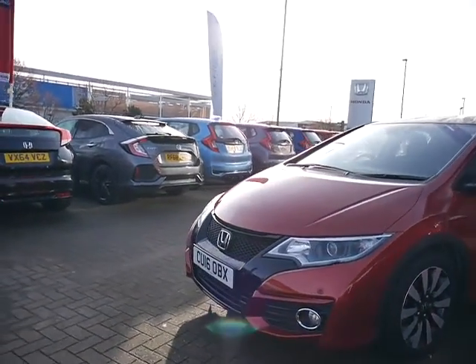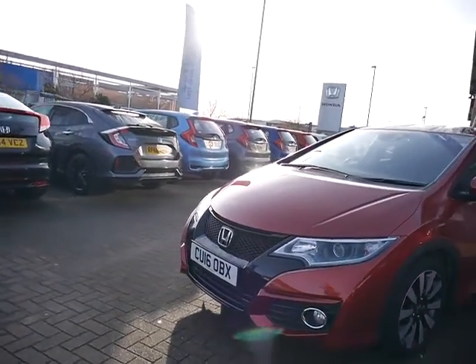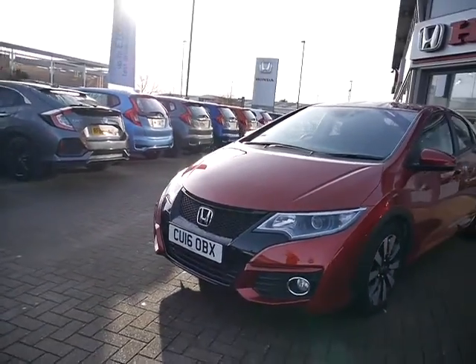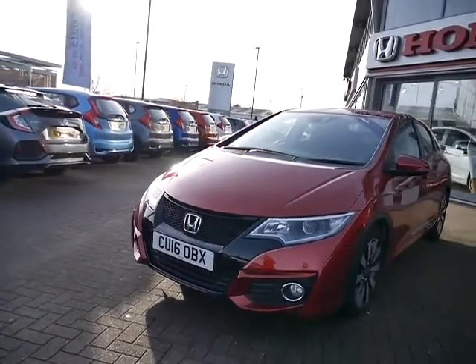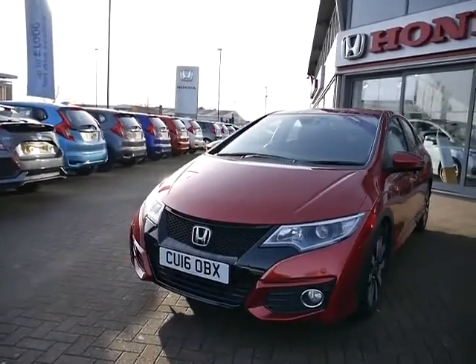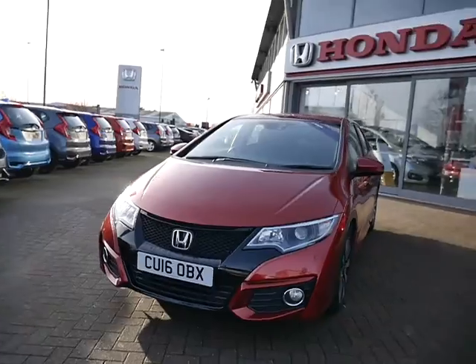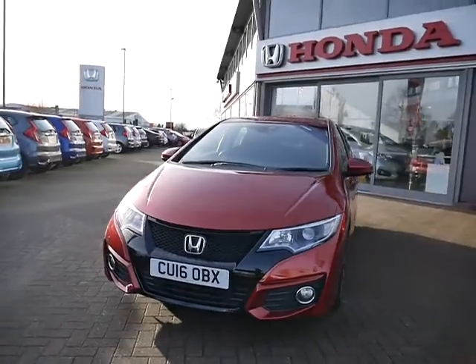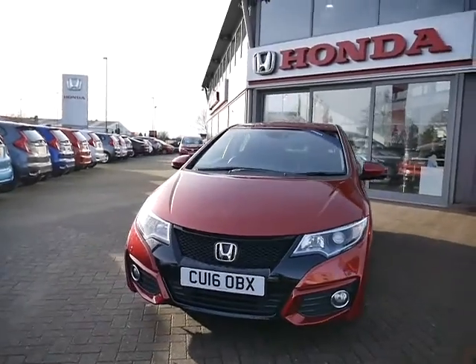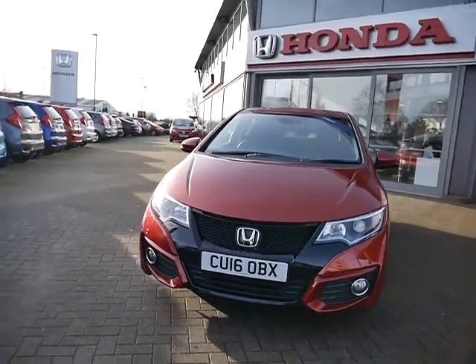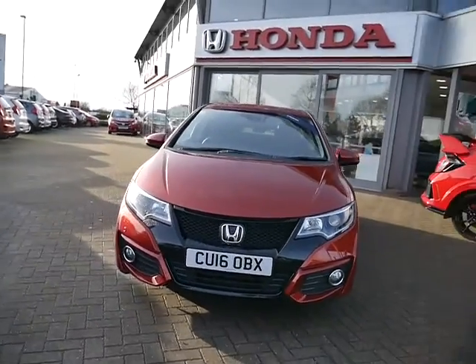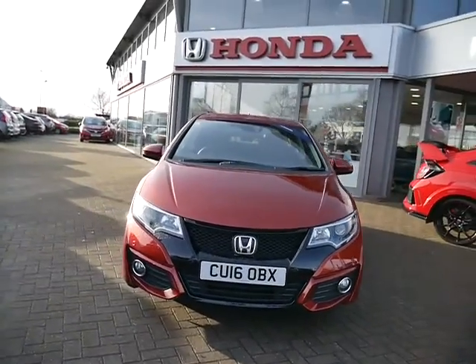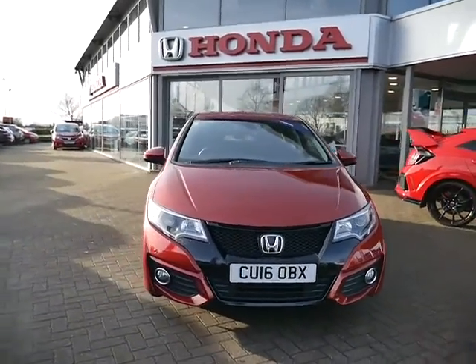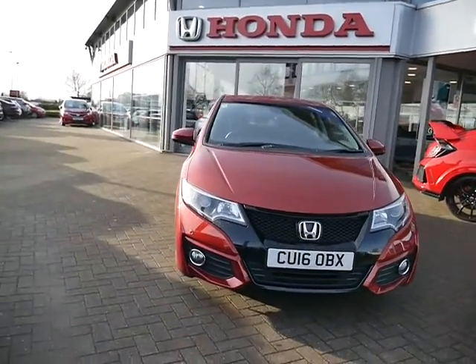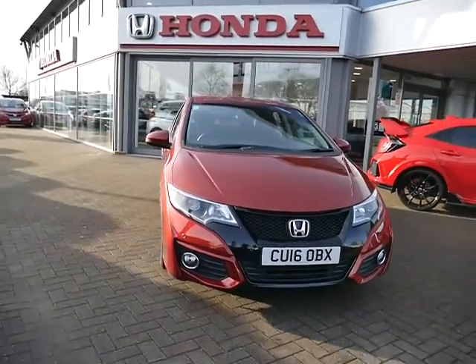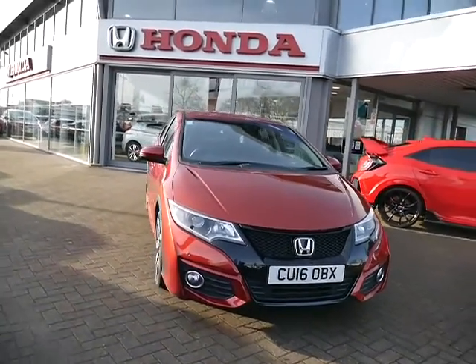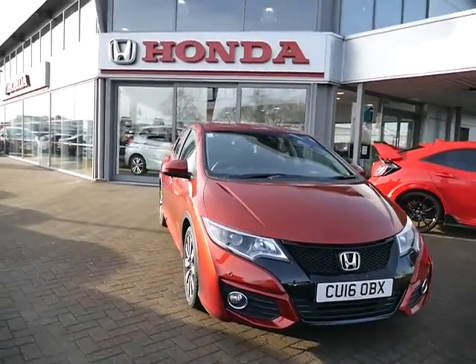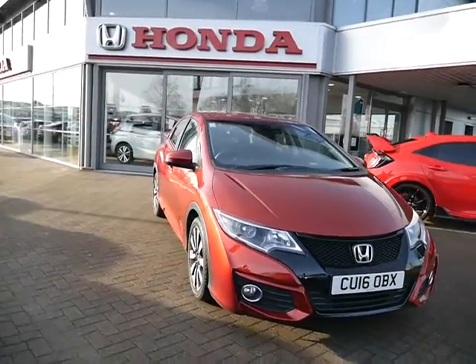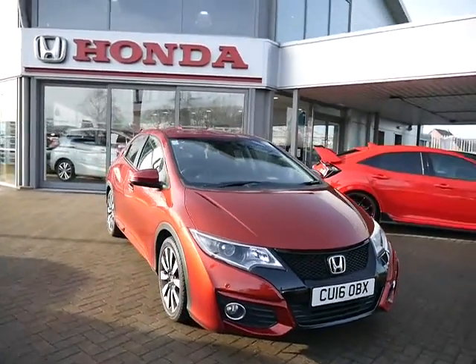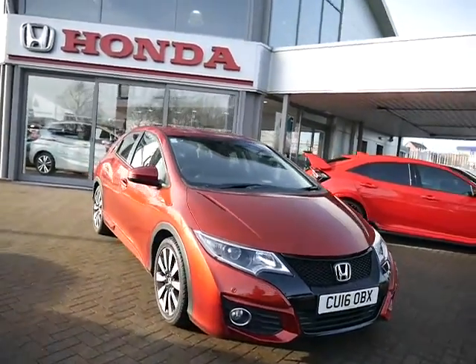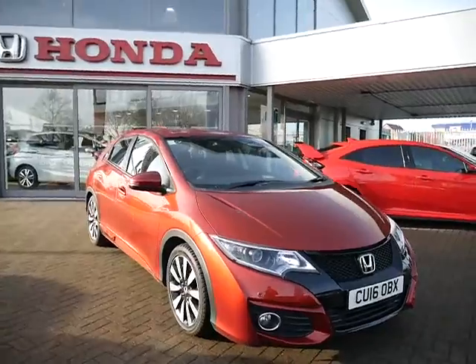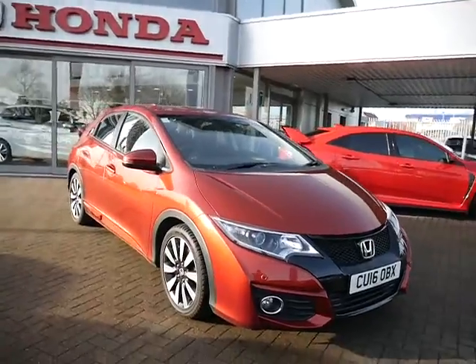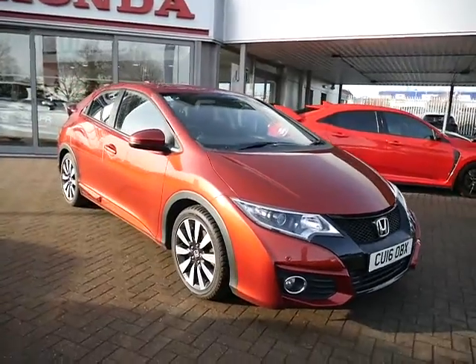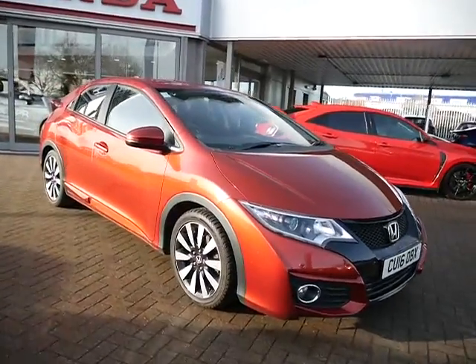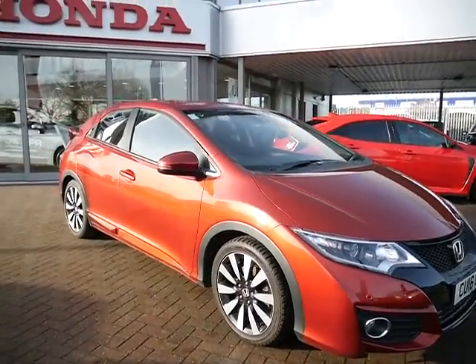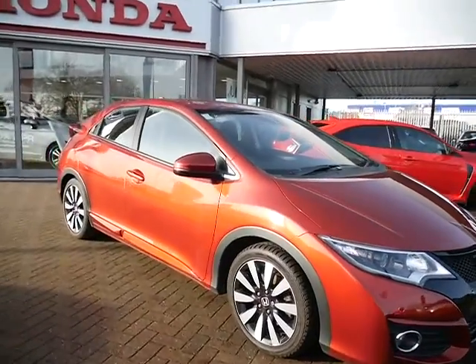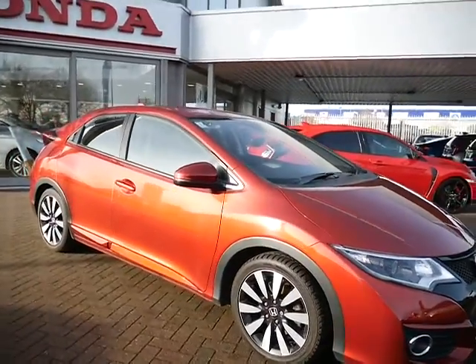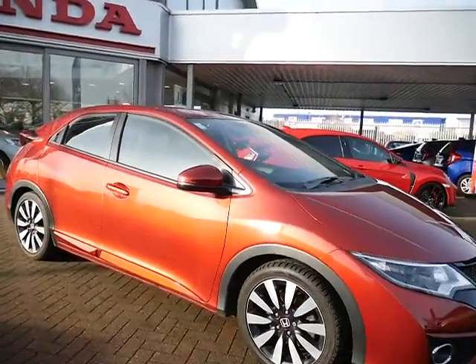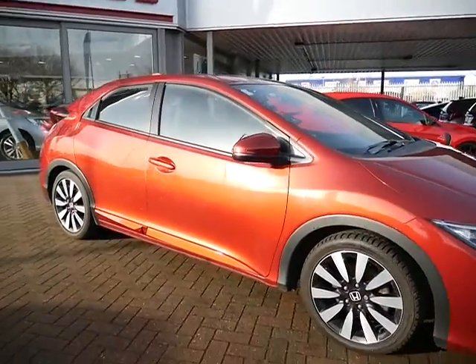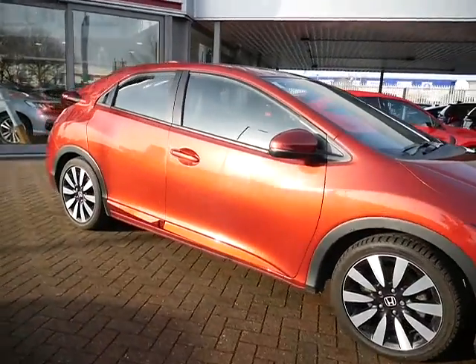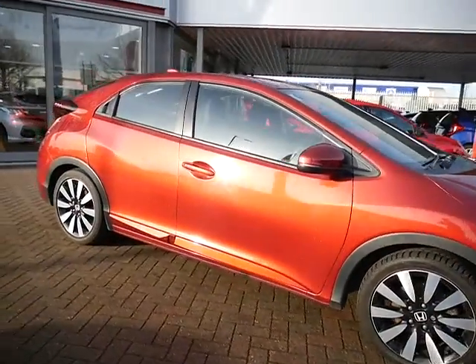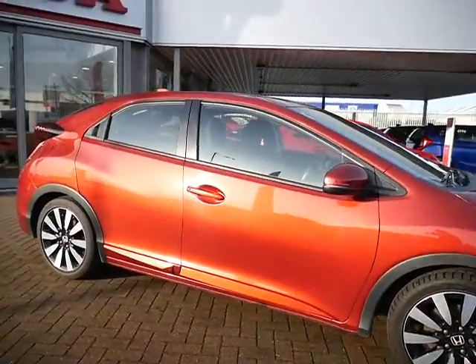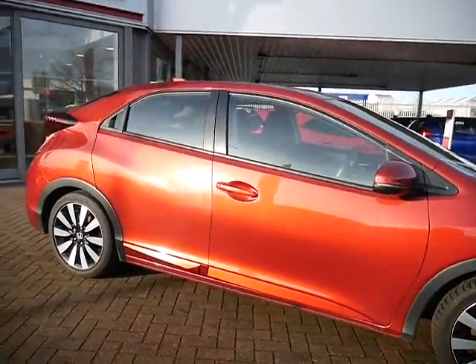You can extend that warranty for a further 12 months, currently at £299. You can also have a service plan on the car — either on a monthly or yearly basis — and we will also offer Honda Finance on HP or PCP.